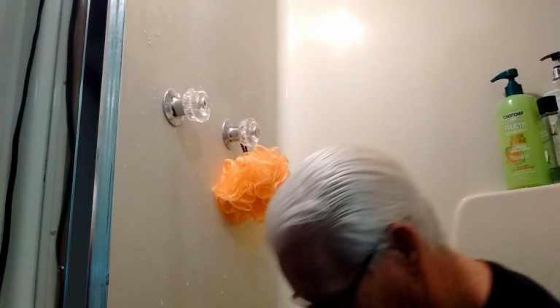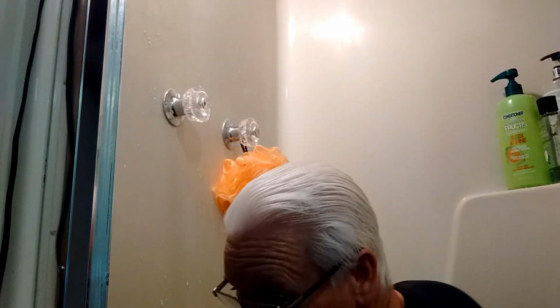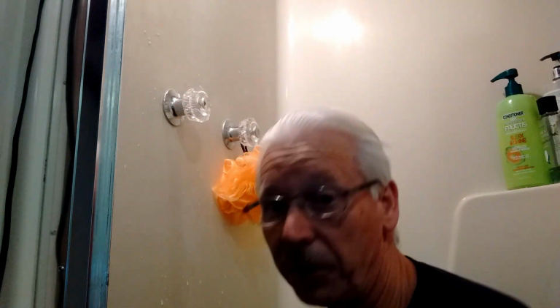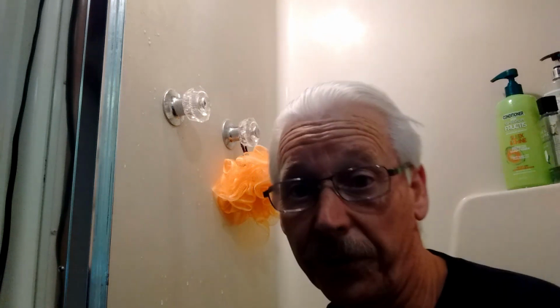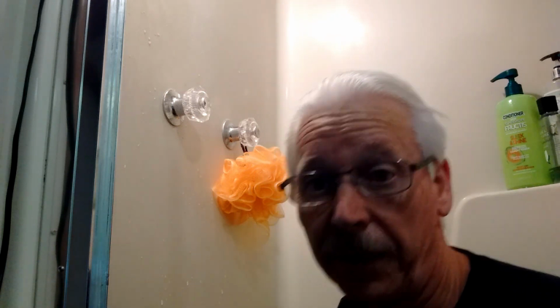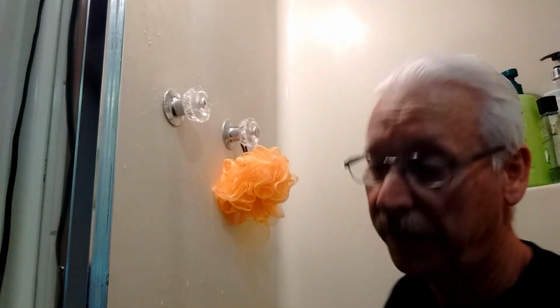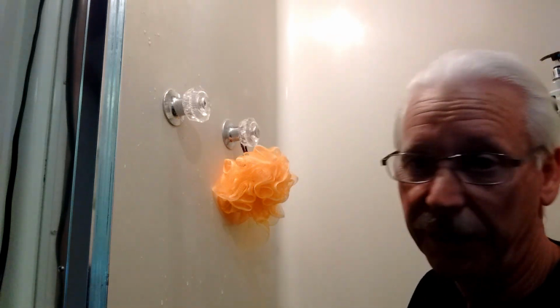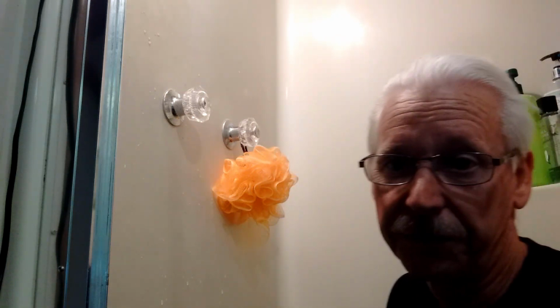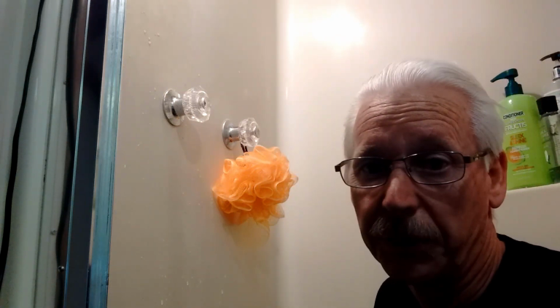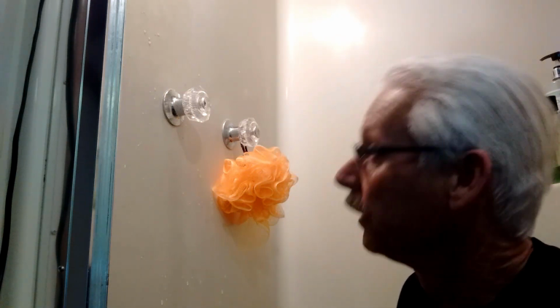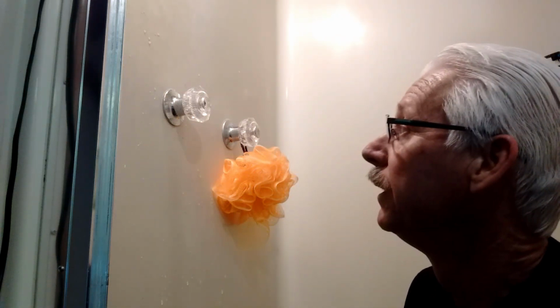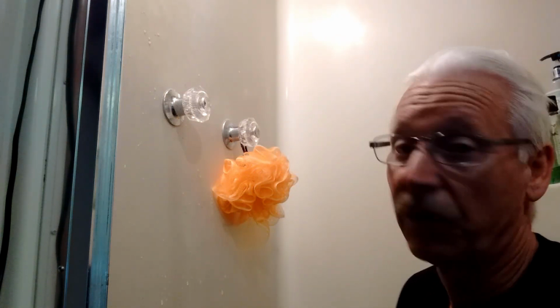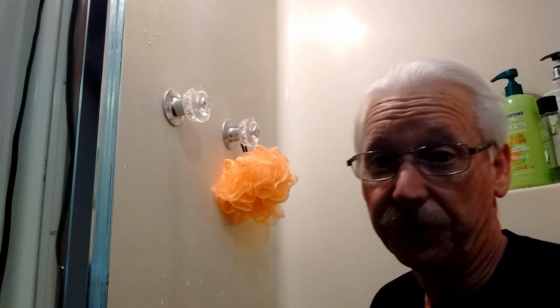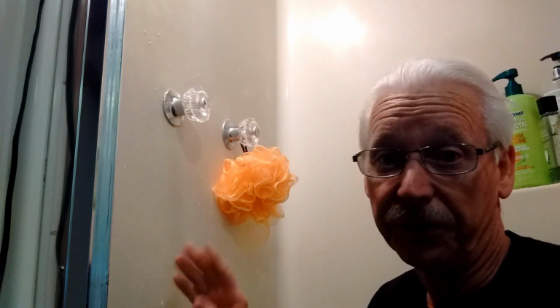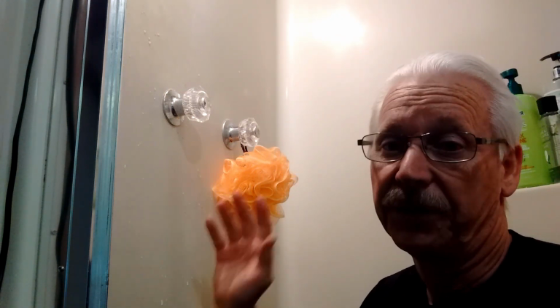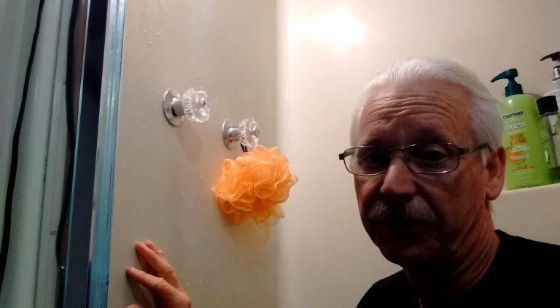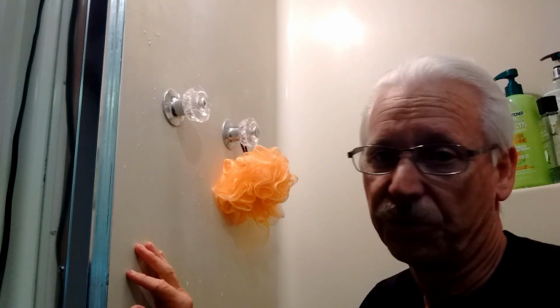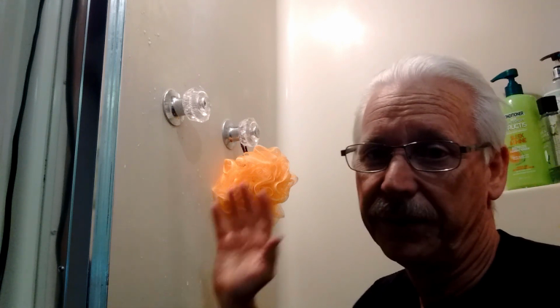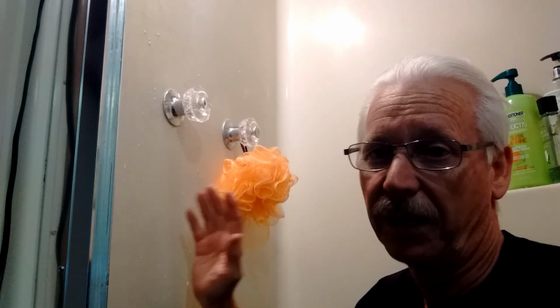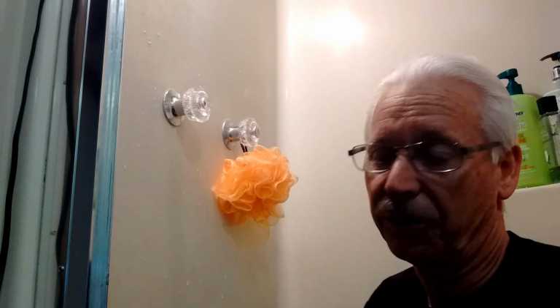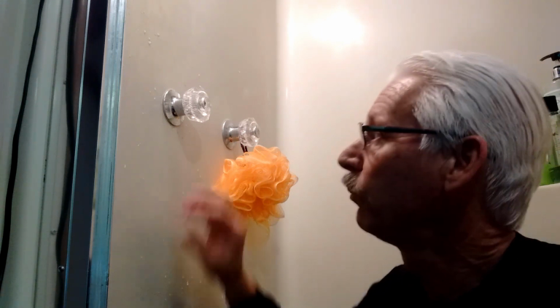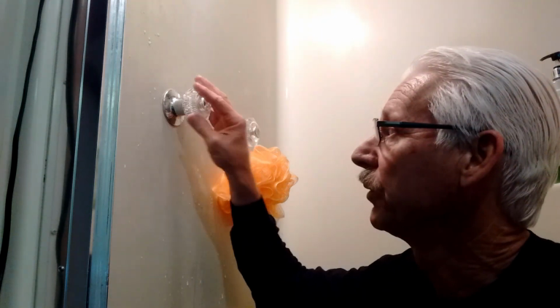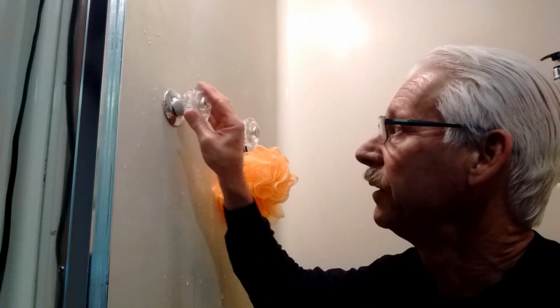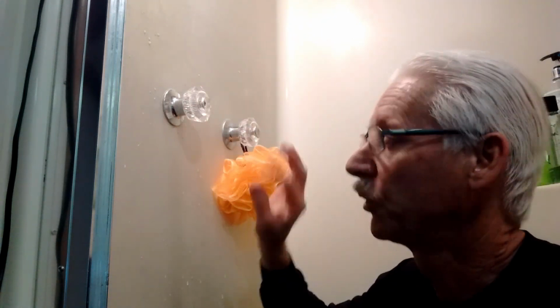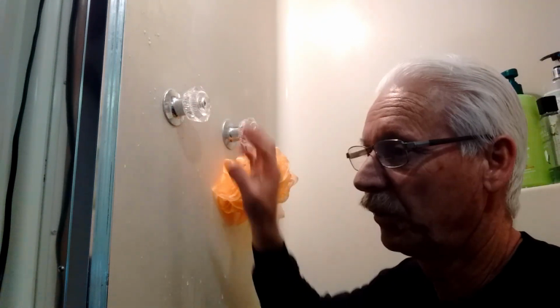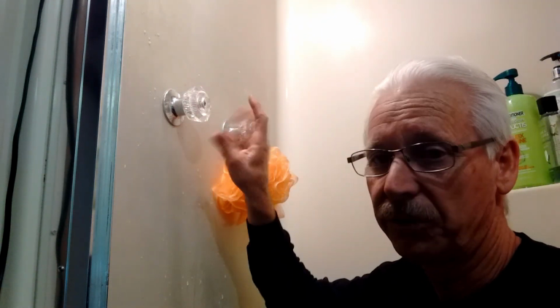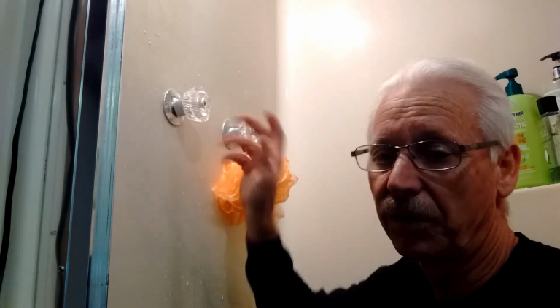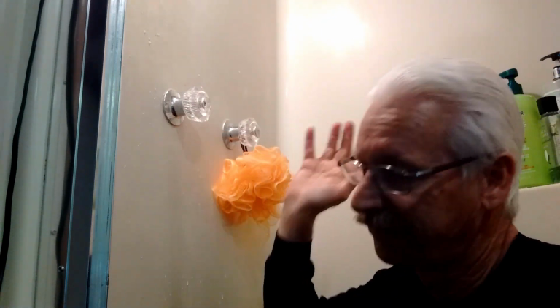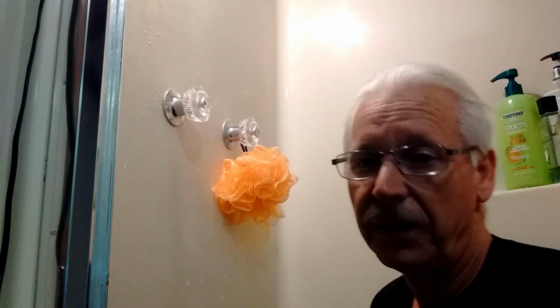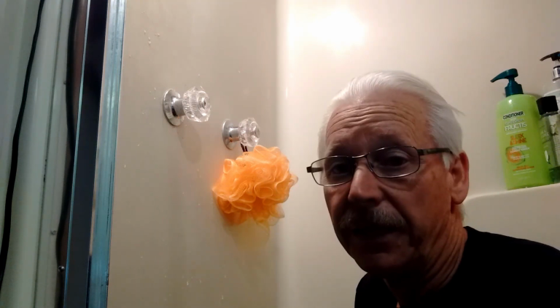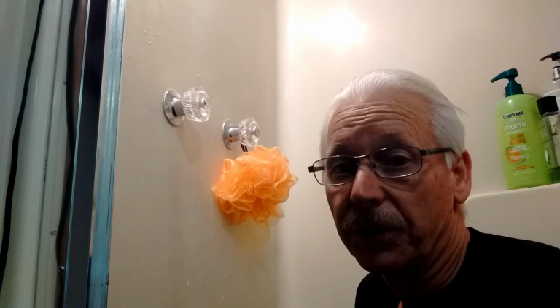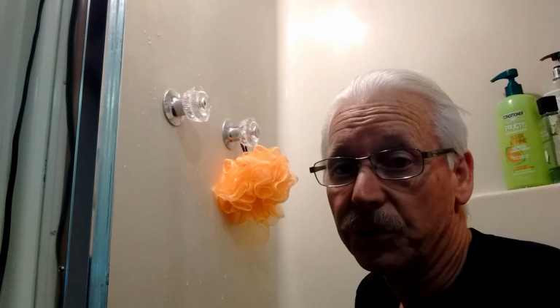Ready to turn on the water again and test it out. I've already done it and tested it out, and it works great. It's not leaking a drop — I turn the water on, turn this off, and it's working super good.